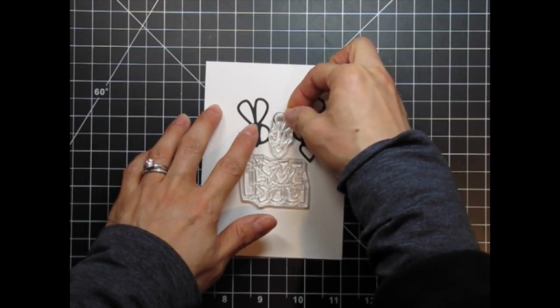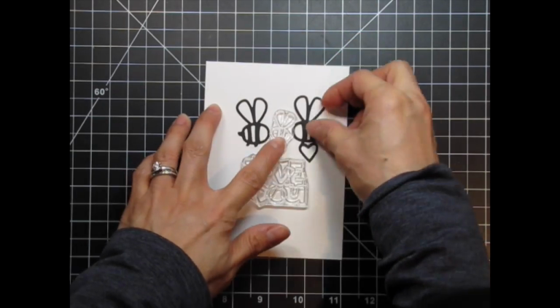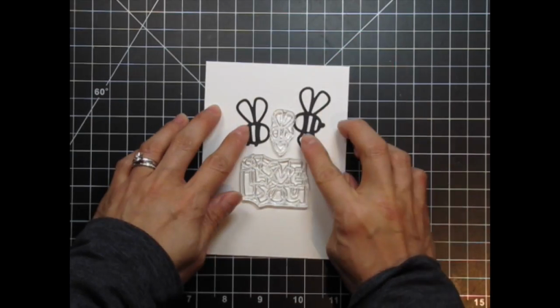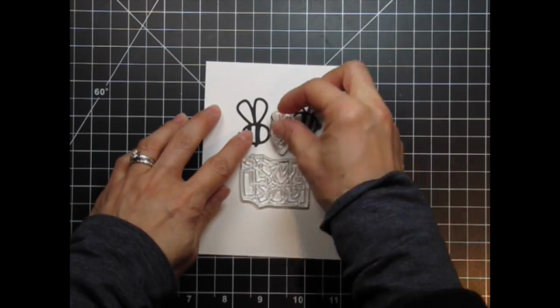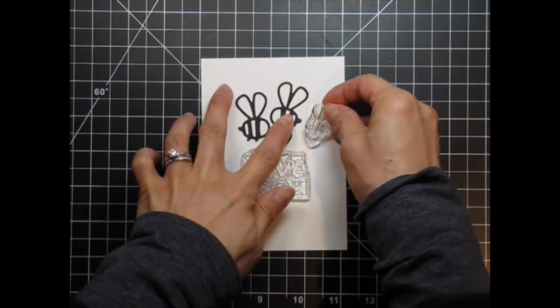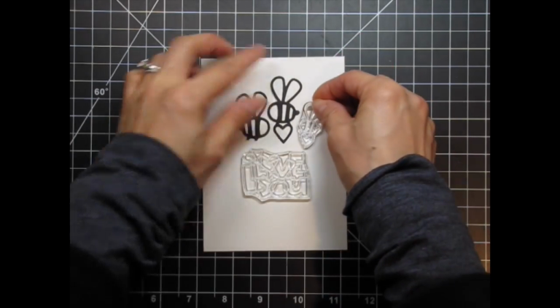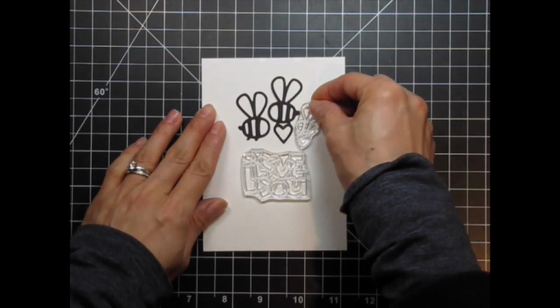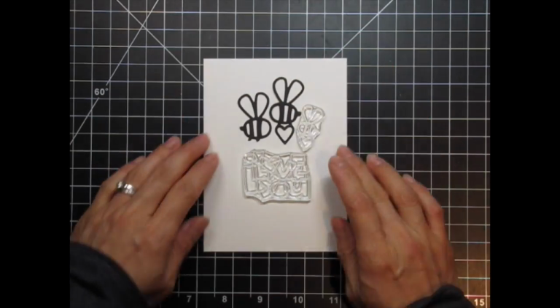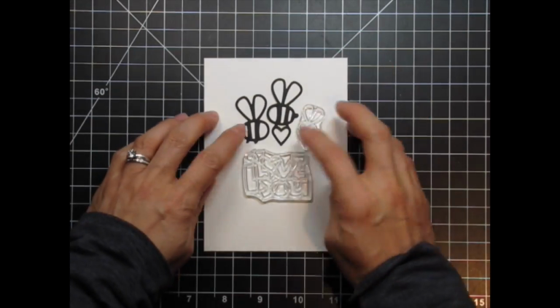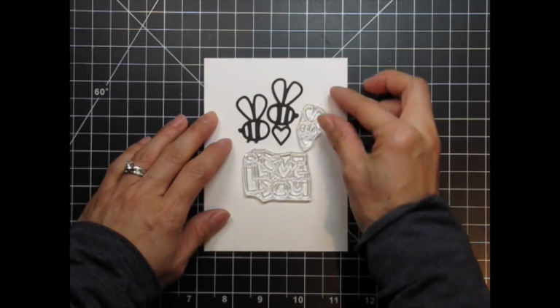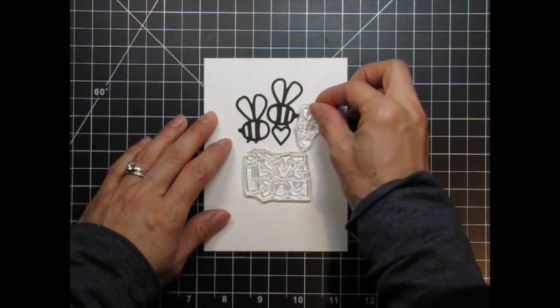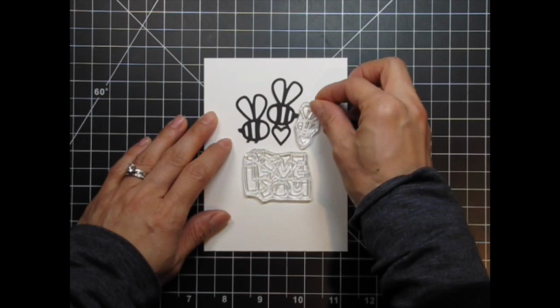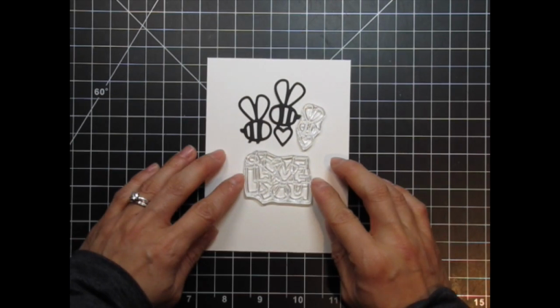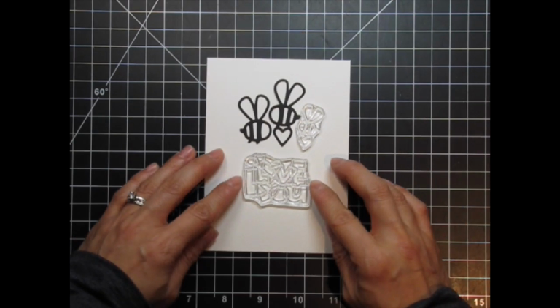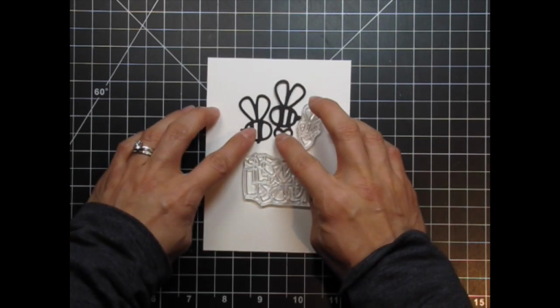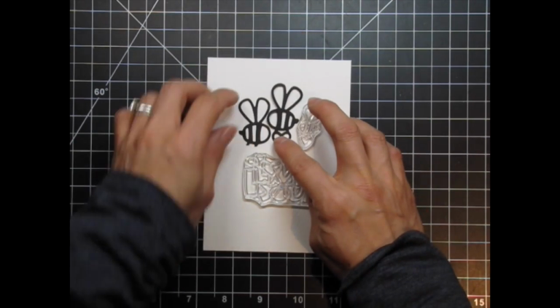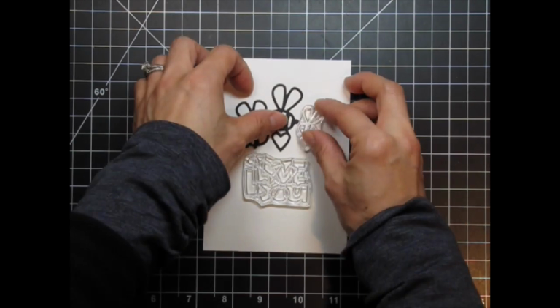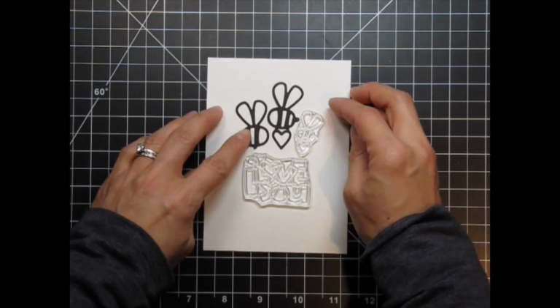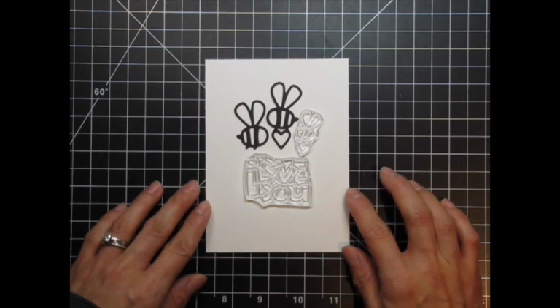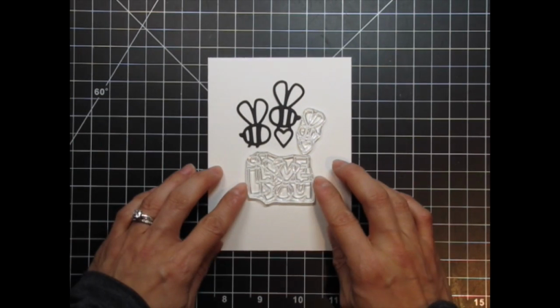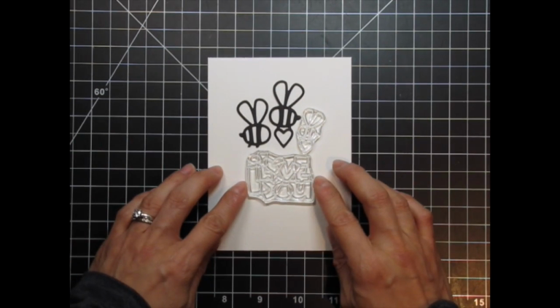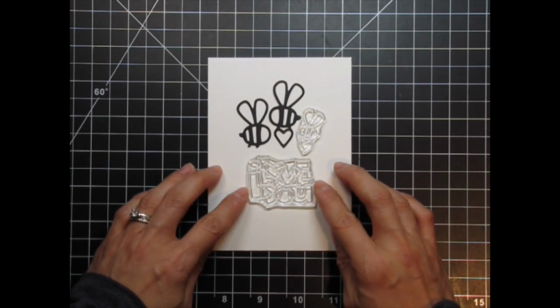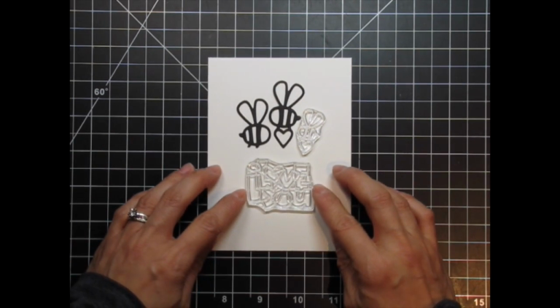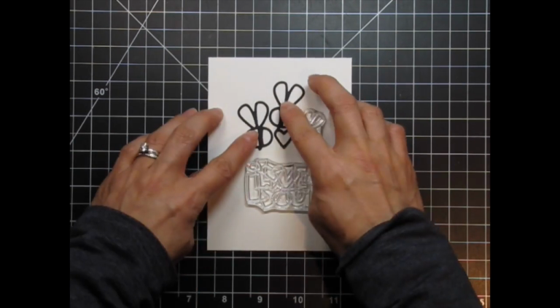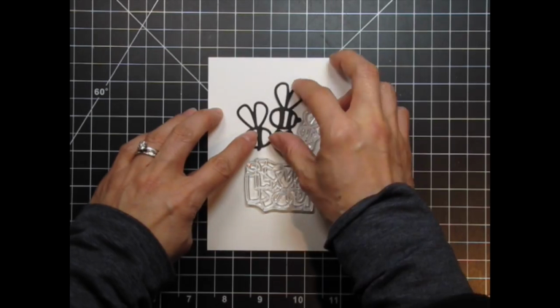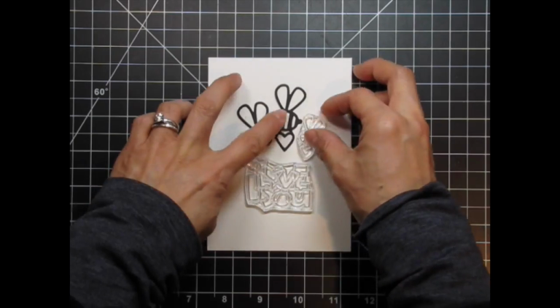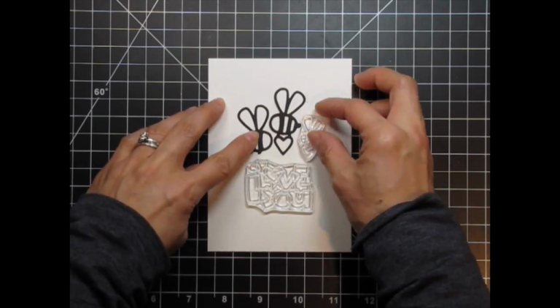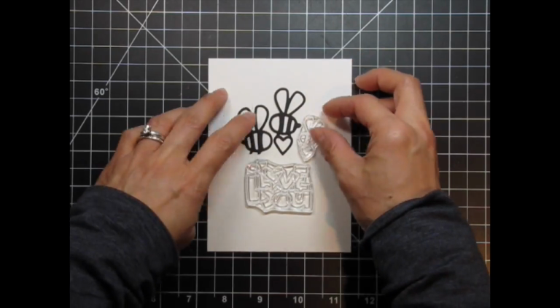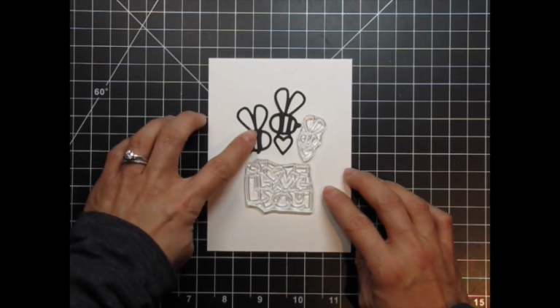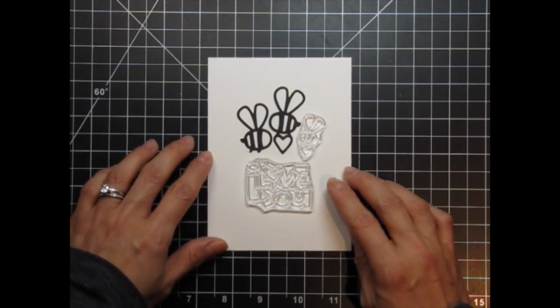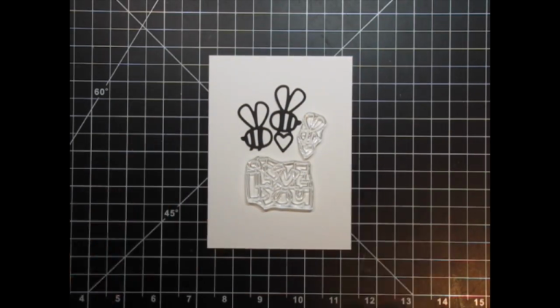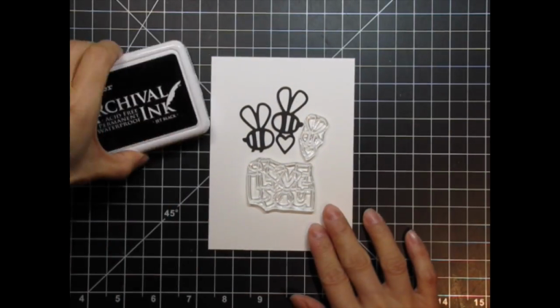Originally I thought about a design in the upper right-hand corner, but ultimately decided on a center position. I thought it would be cute to have the smallest bee in the center, but all the pieces seemed to fit better with the baby on the right-hand side.